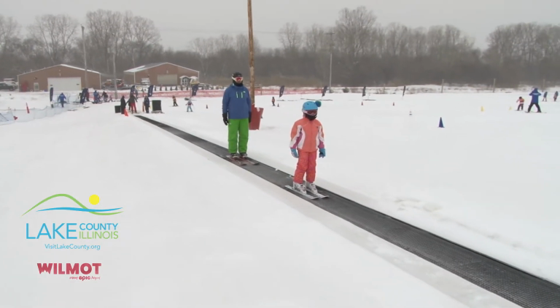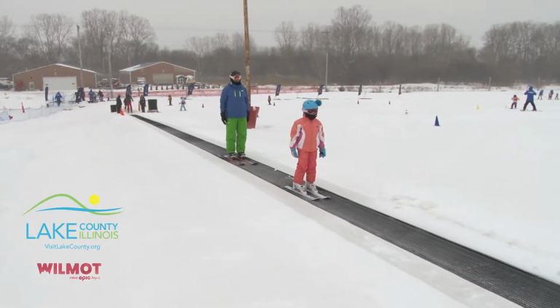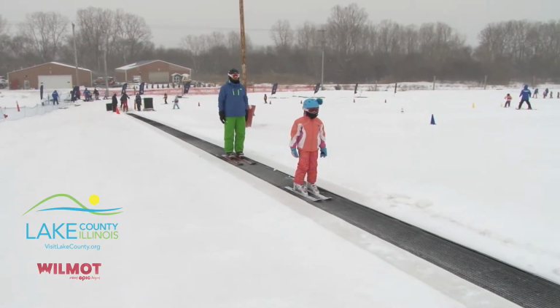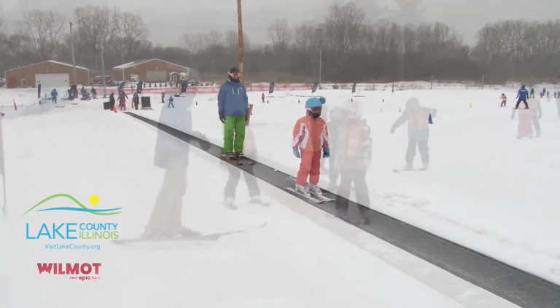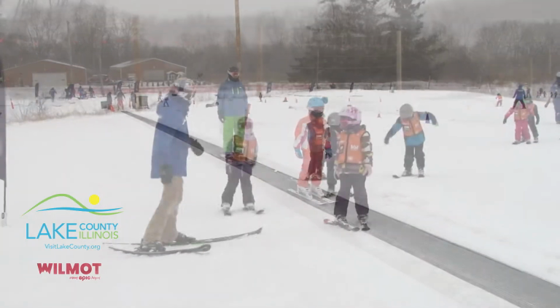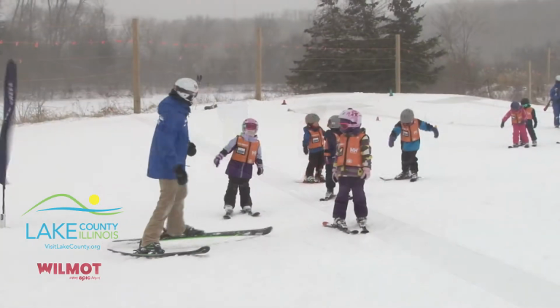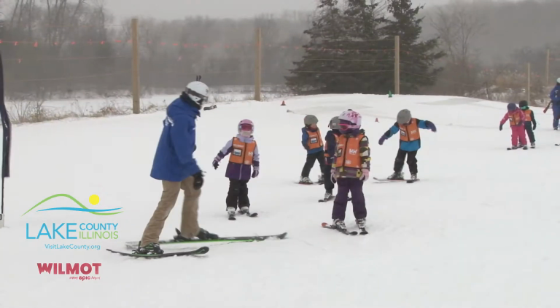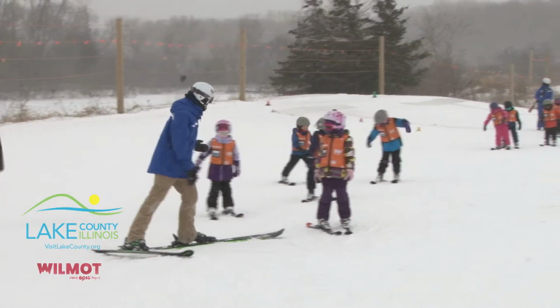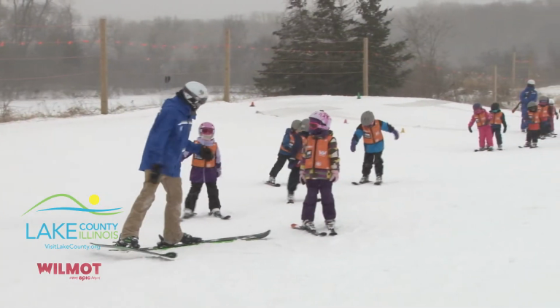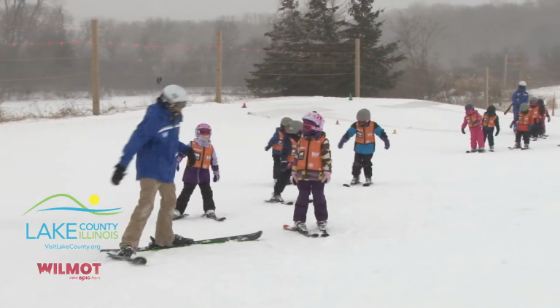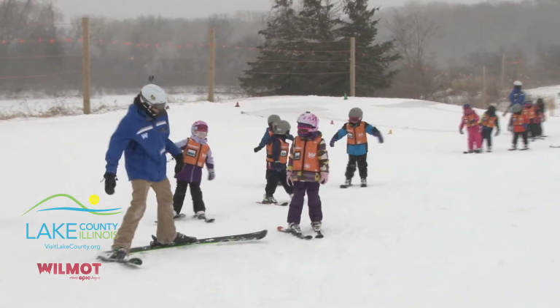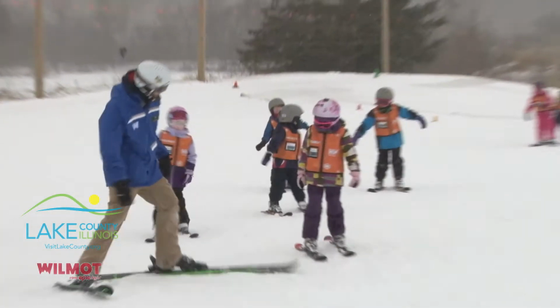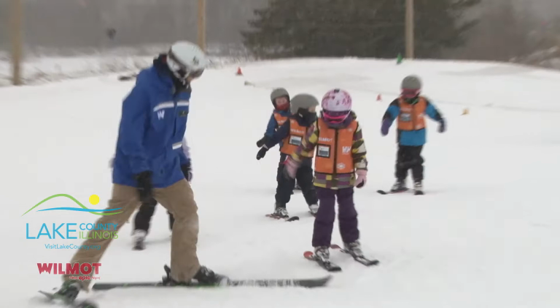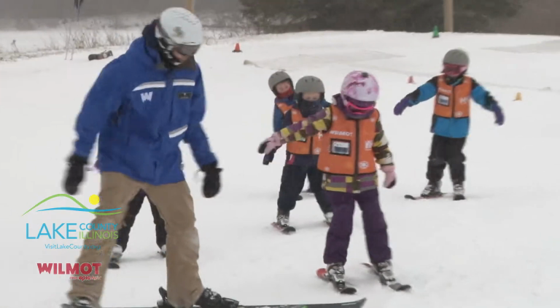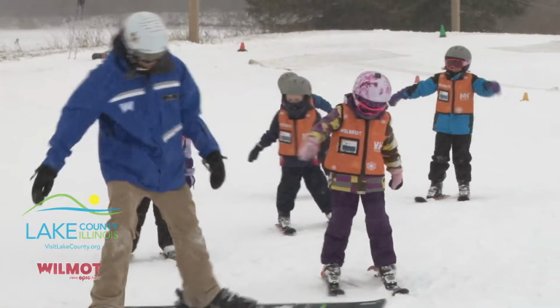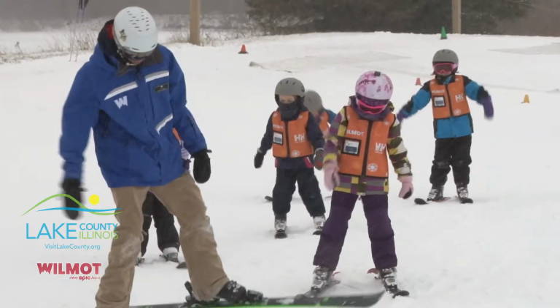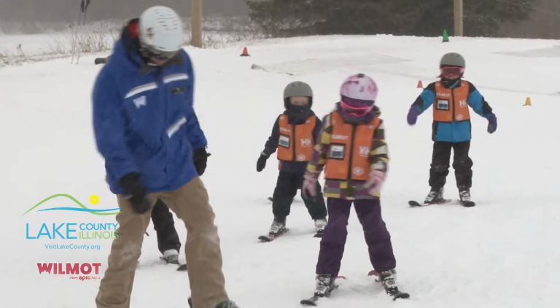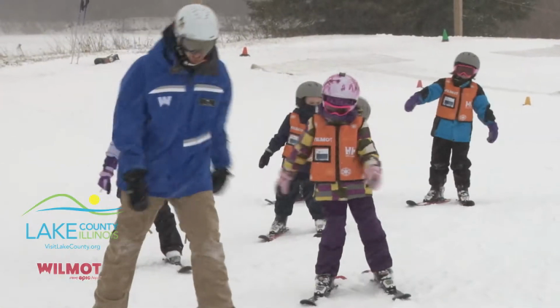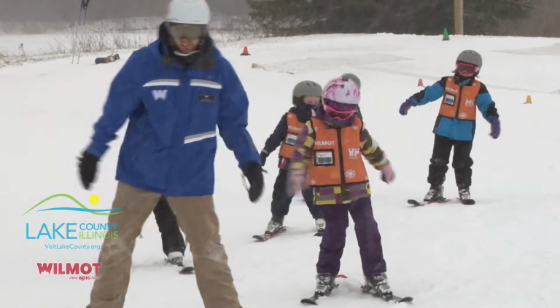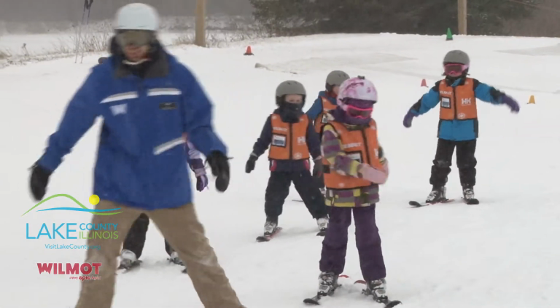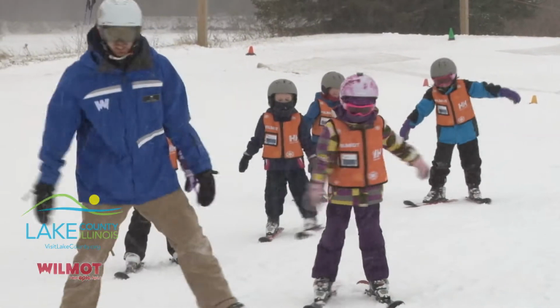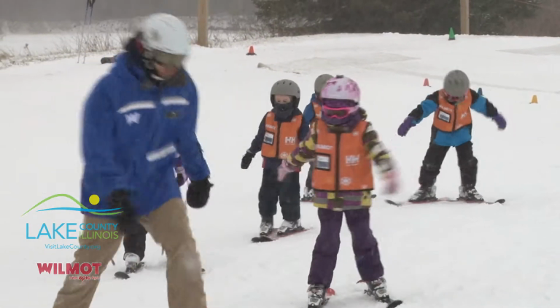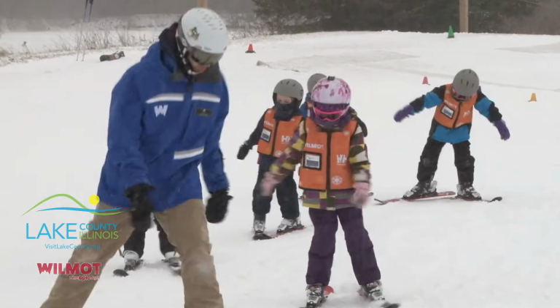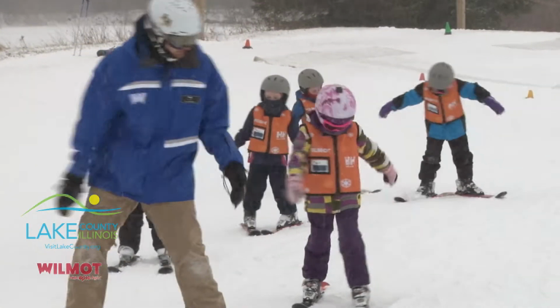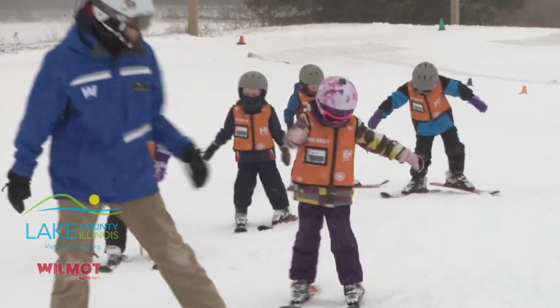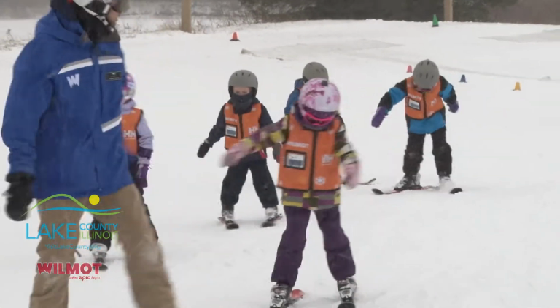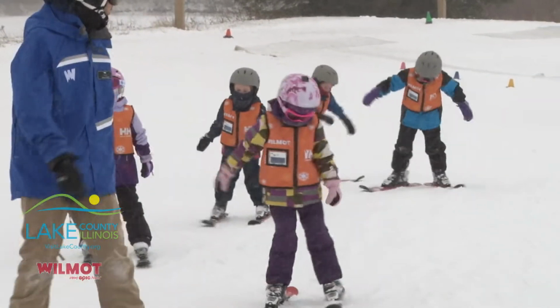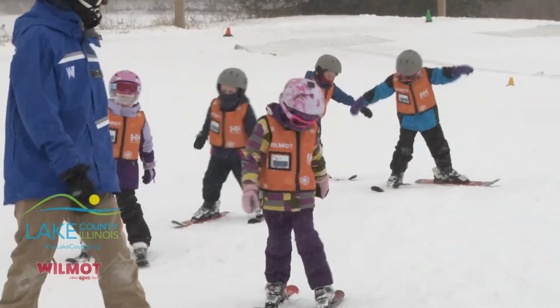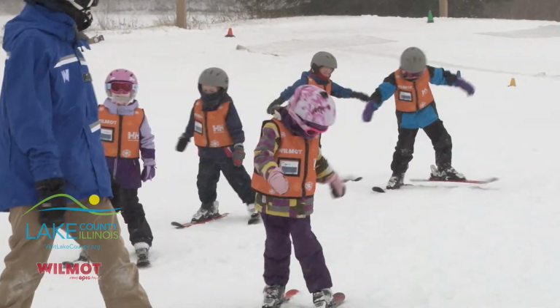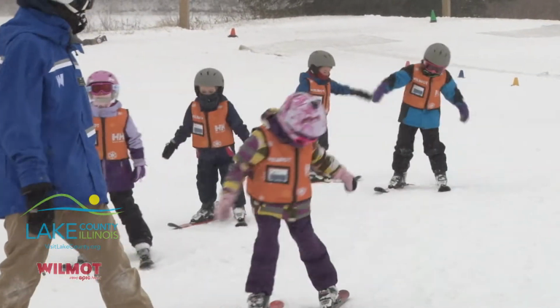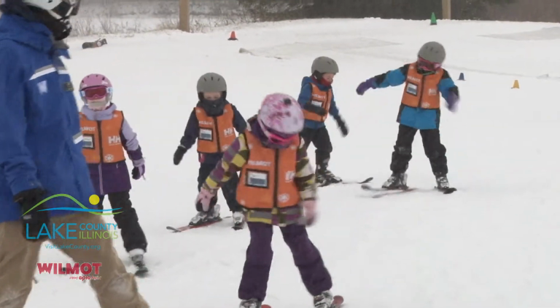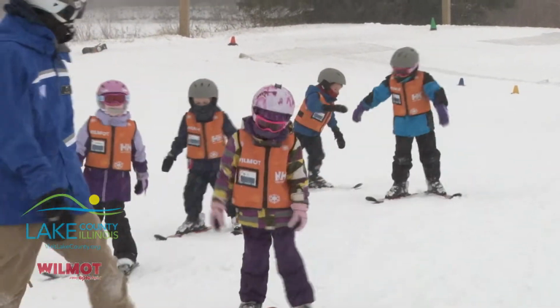We have an all-new beginner area — it's for adults and children. Great programs. We've got private lessons, group lessons, snowboarding and skiing.